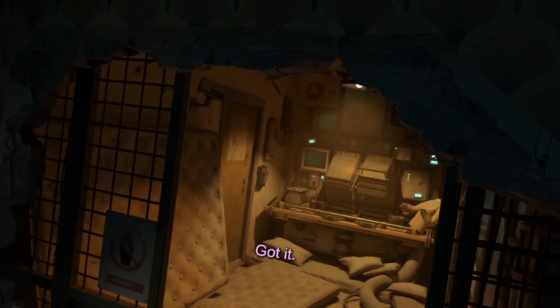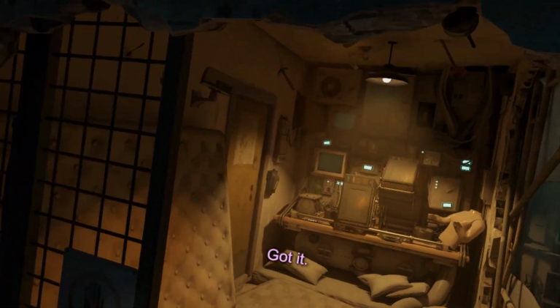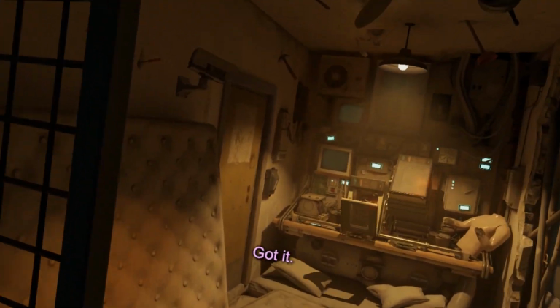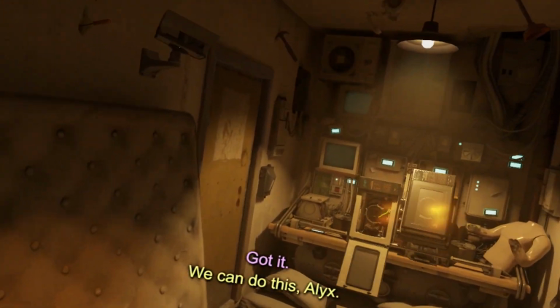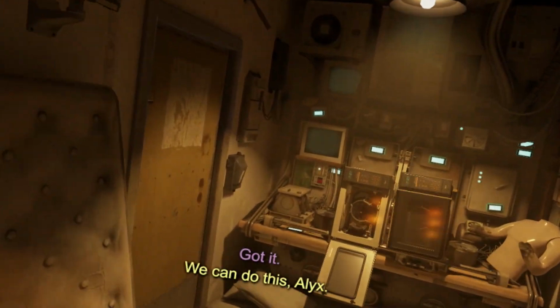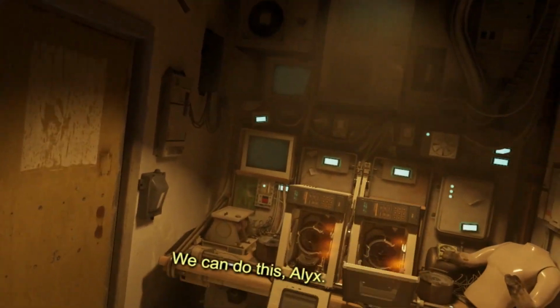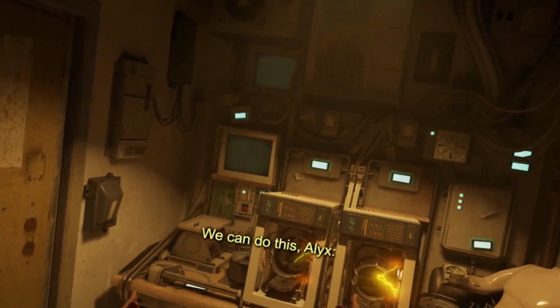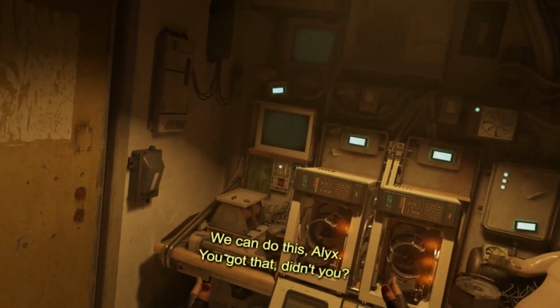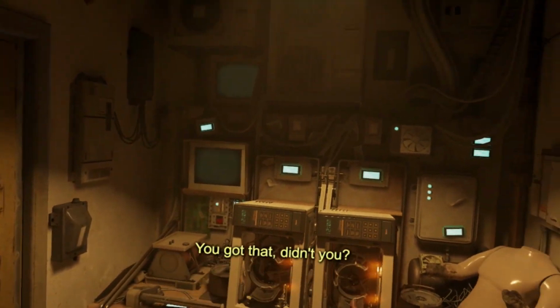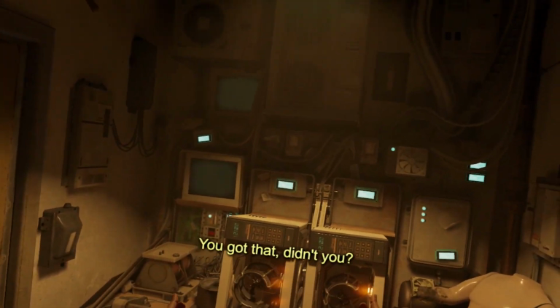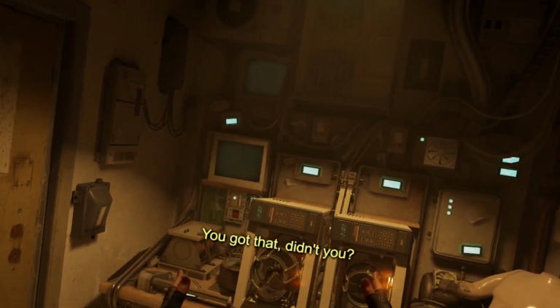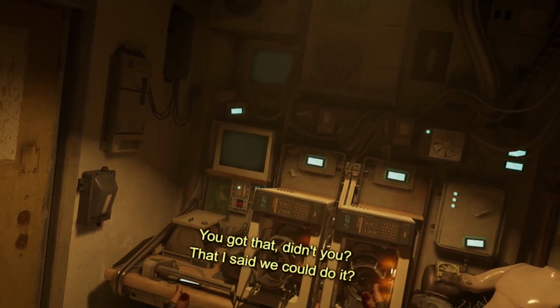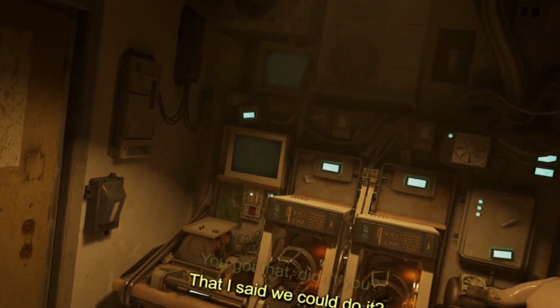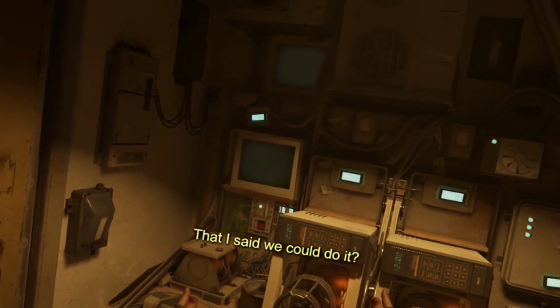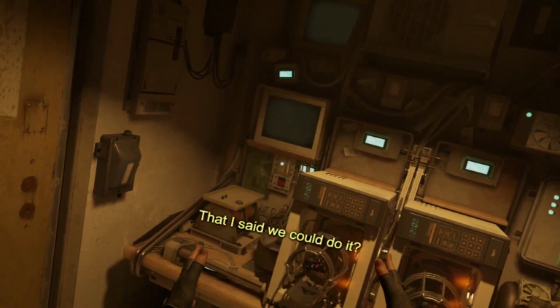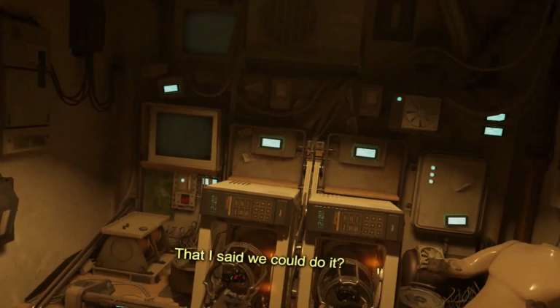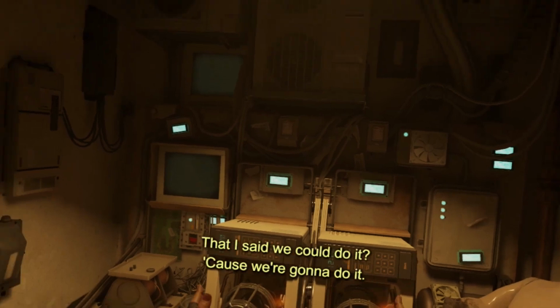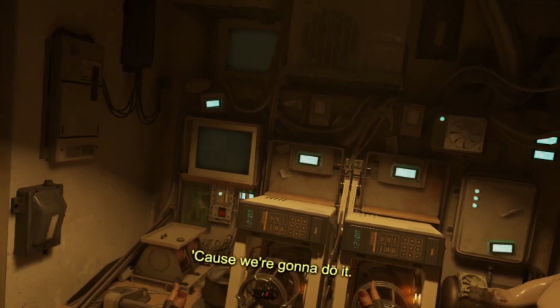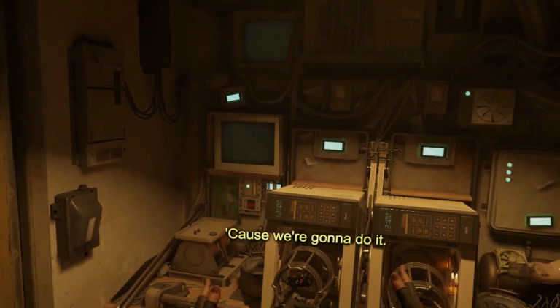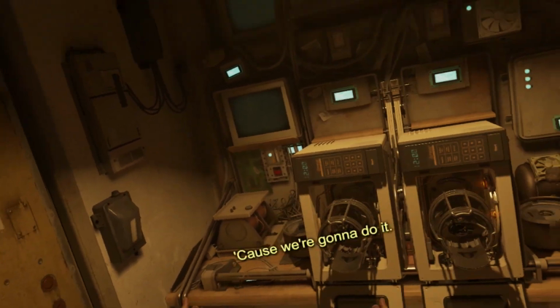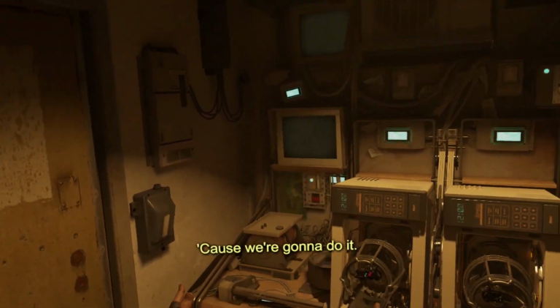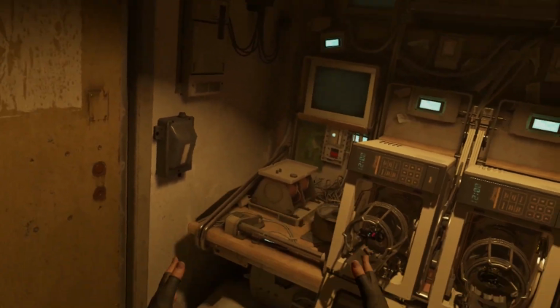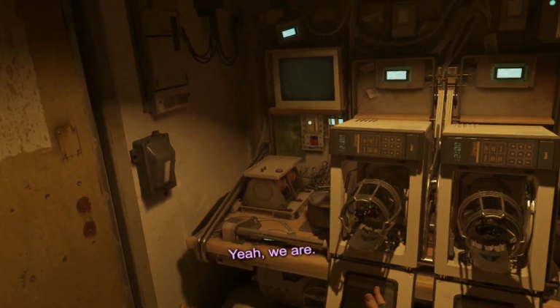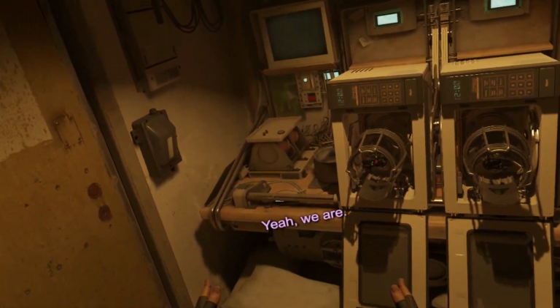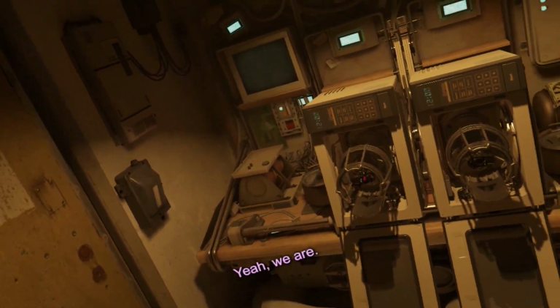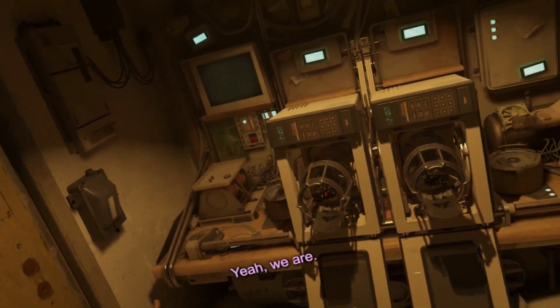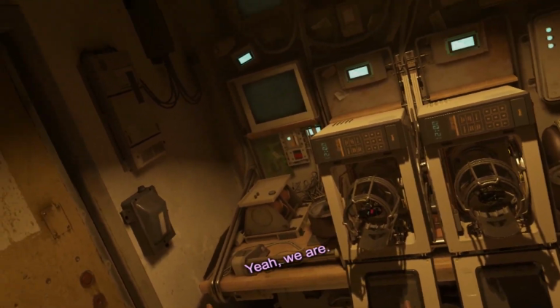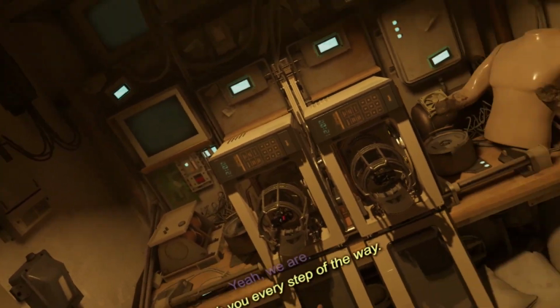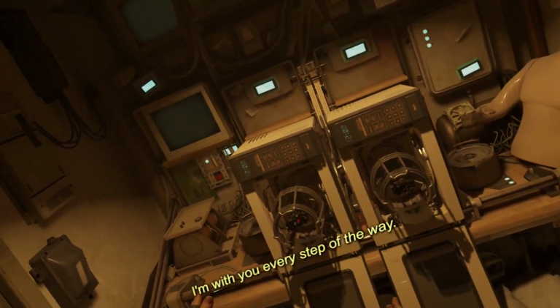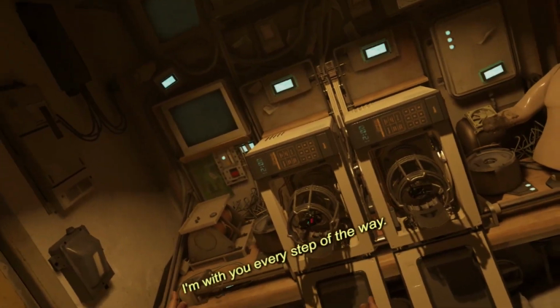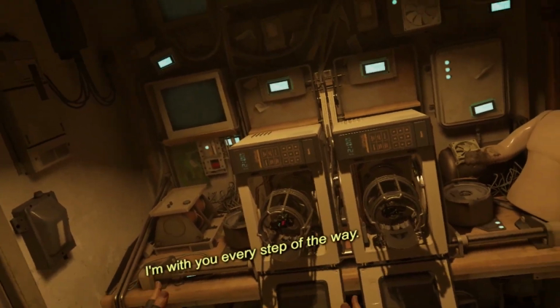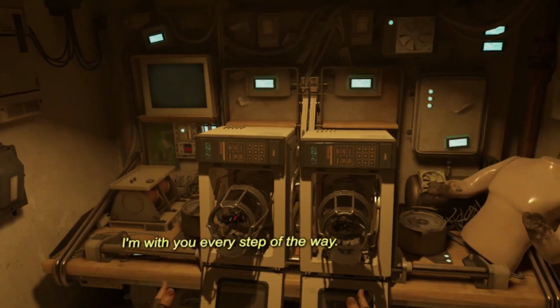Got it. We can do this, Alex. We got that — I said we could do it. Because we're going to do it. Yeah, we are. I'm with you every step of the way.